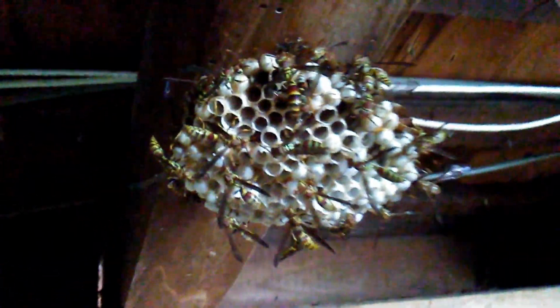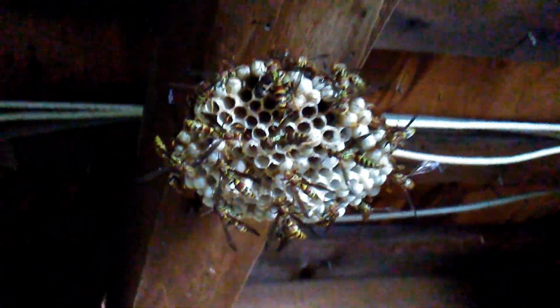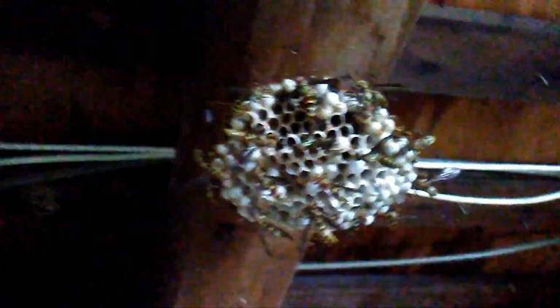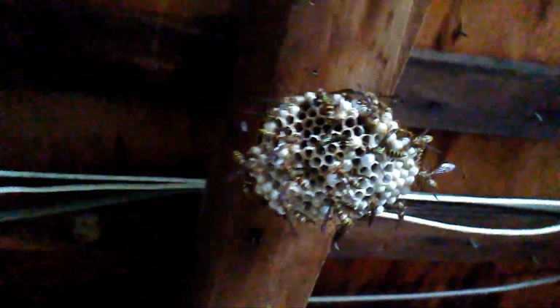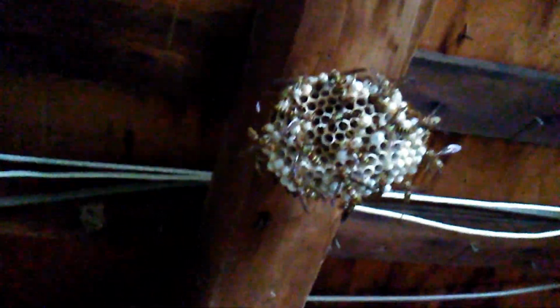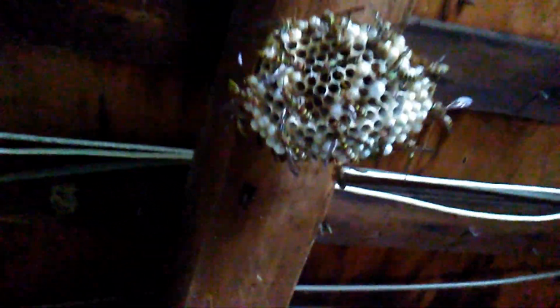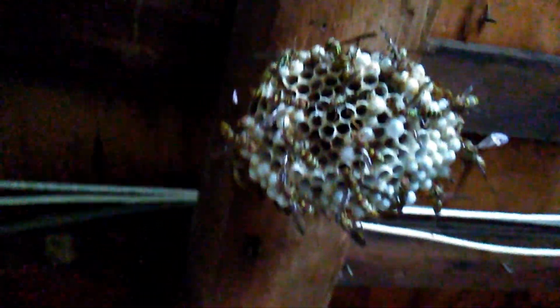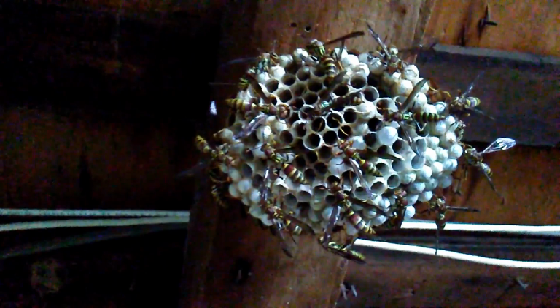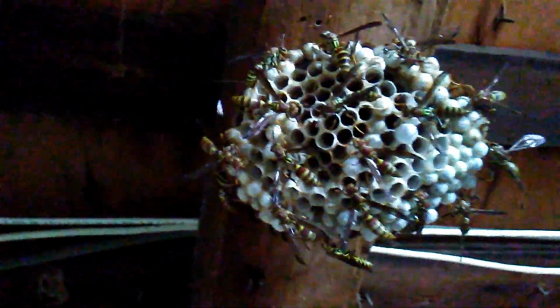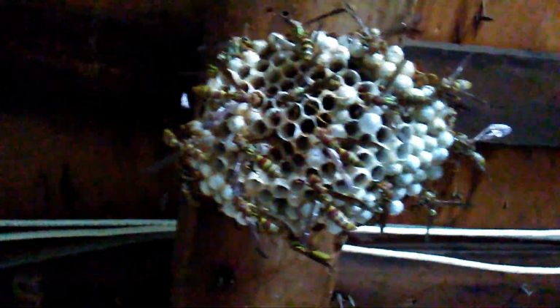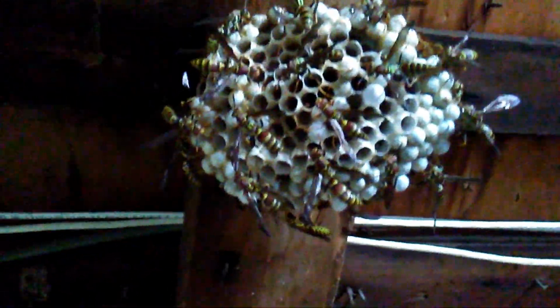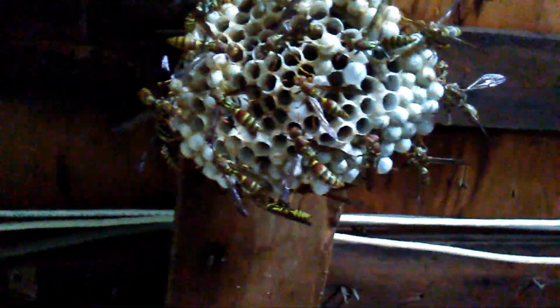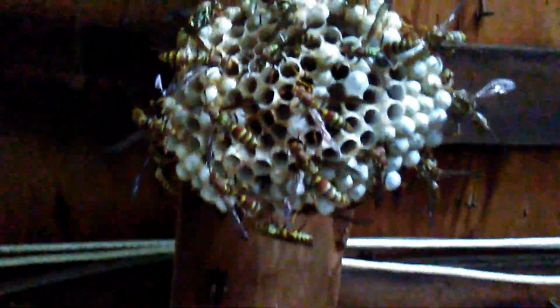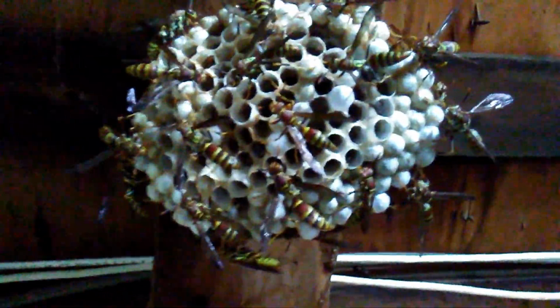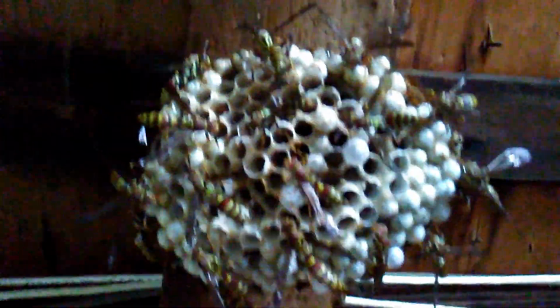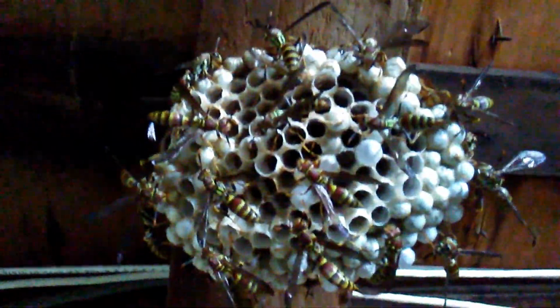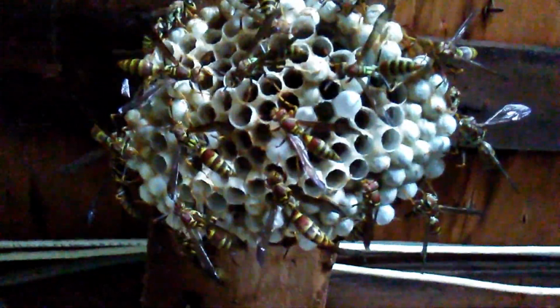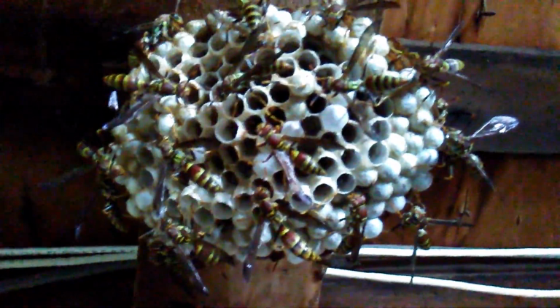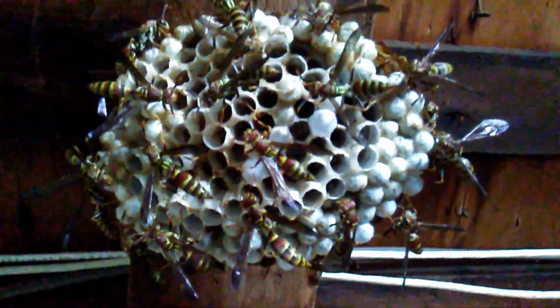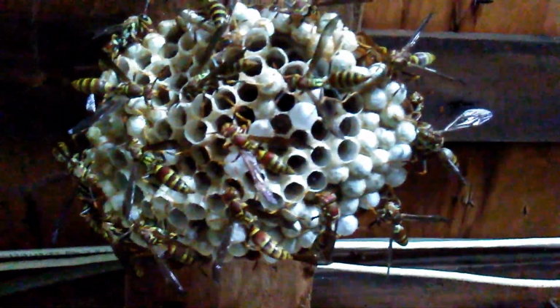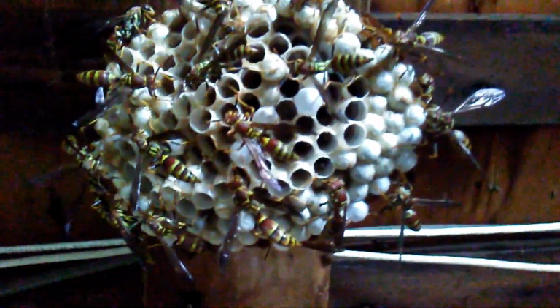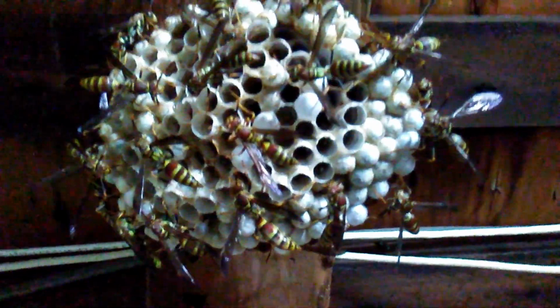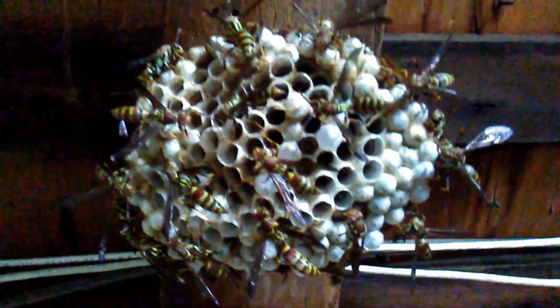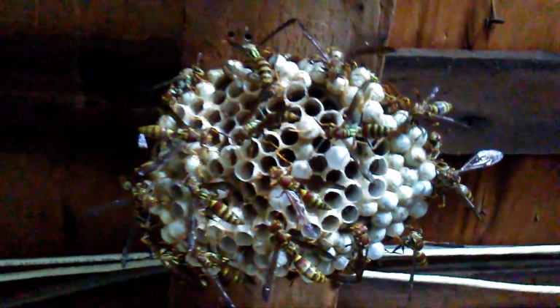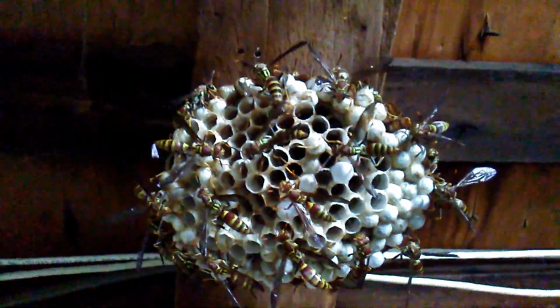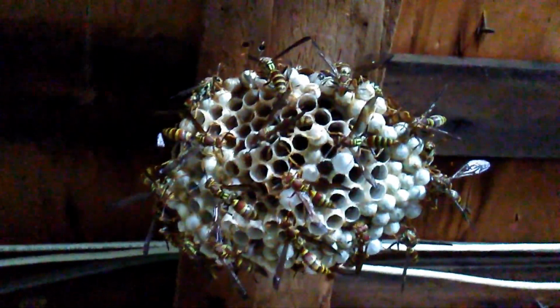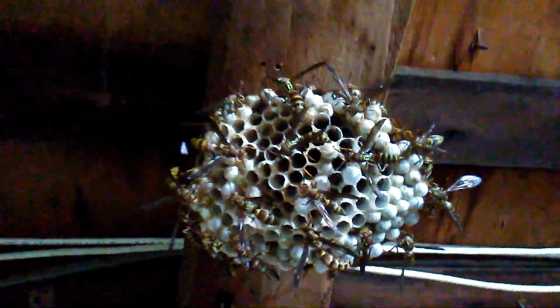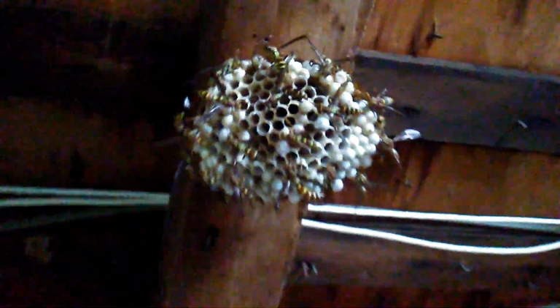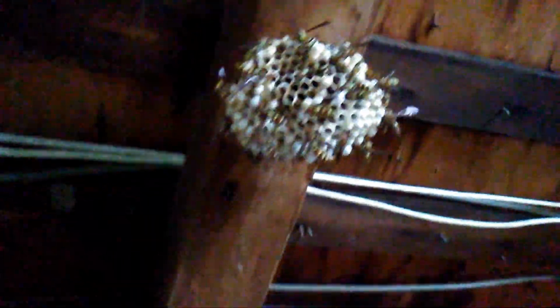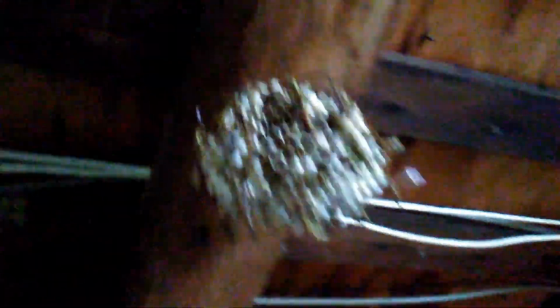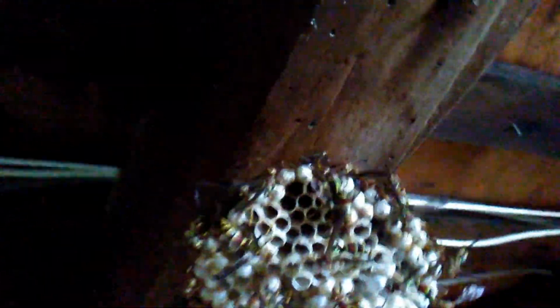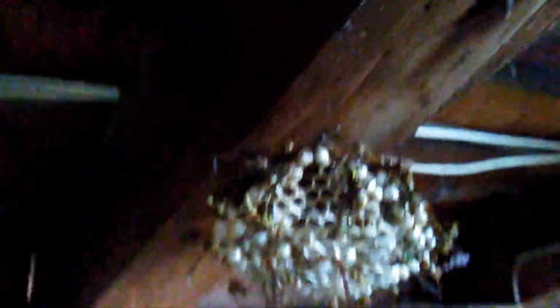The homeowner was stung at least once on the shoulder. It can hurt pretty bad. They stay so still compared to the yellowjacket — it's very different.